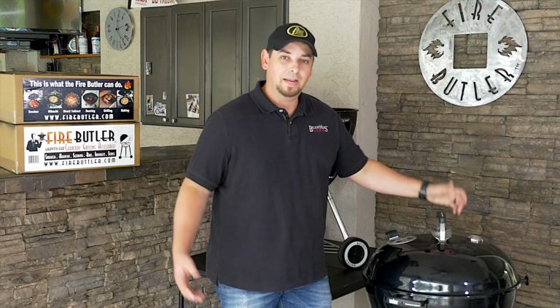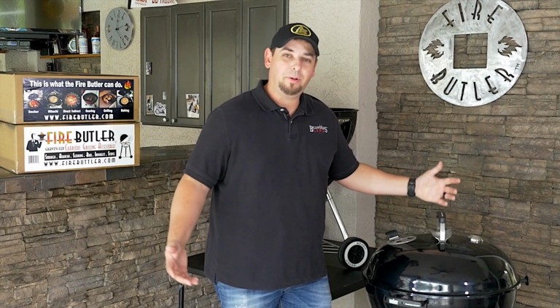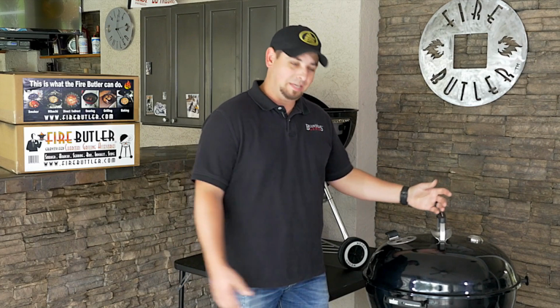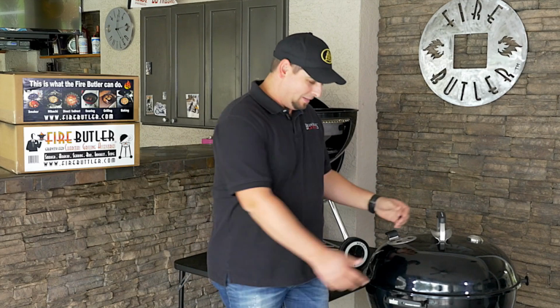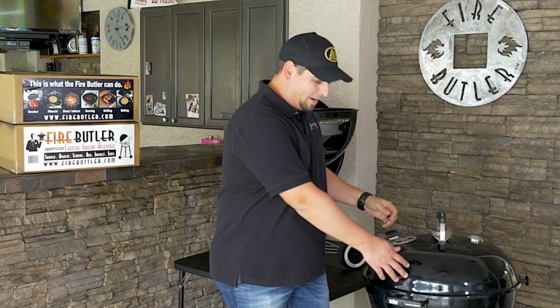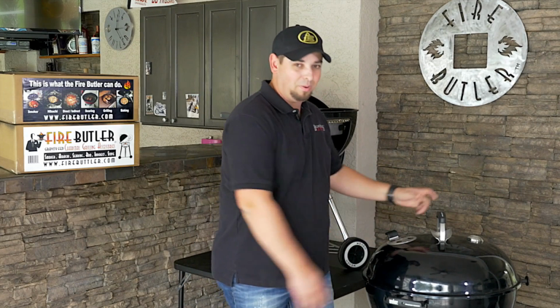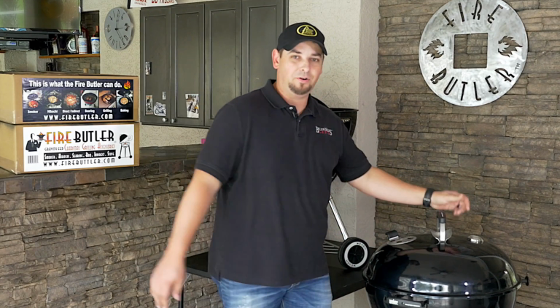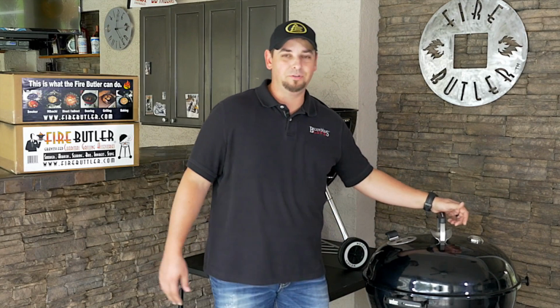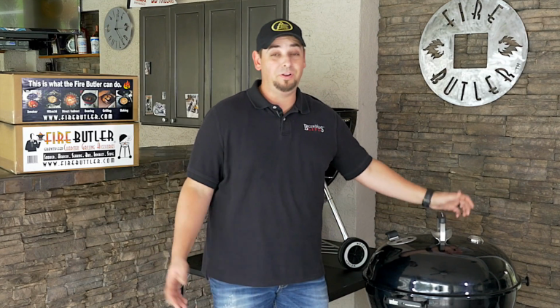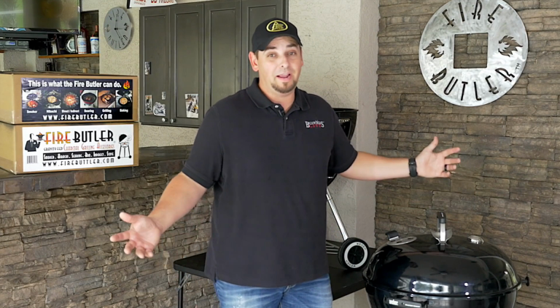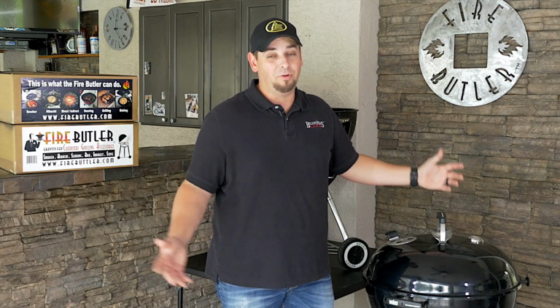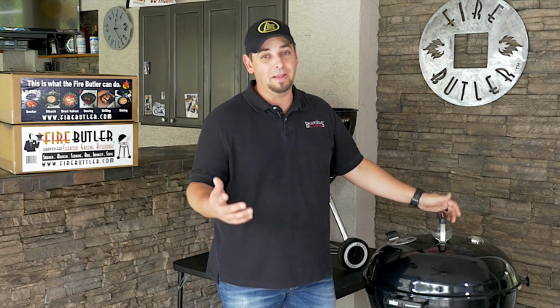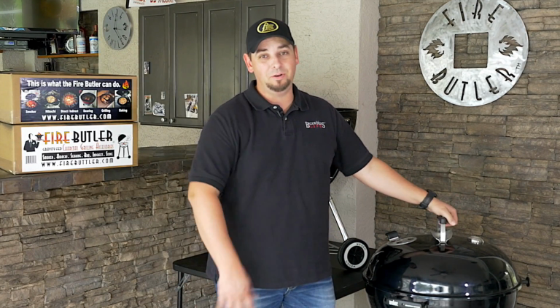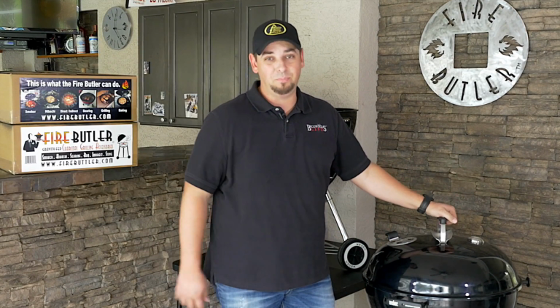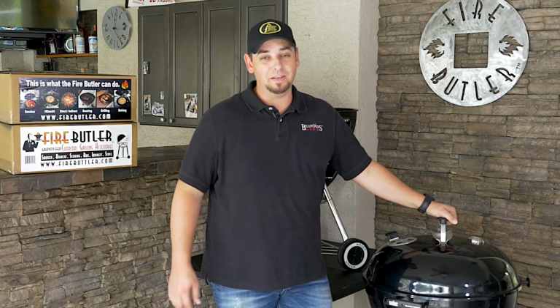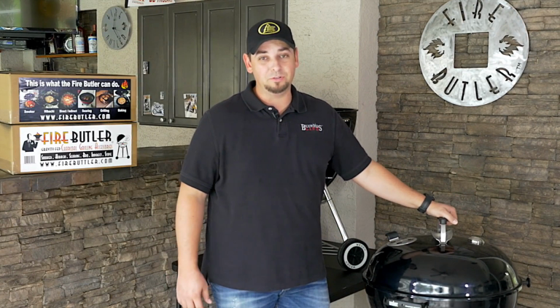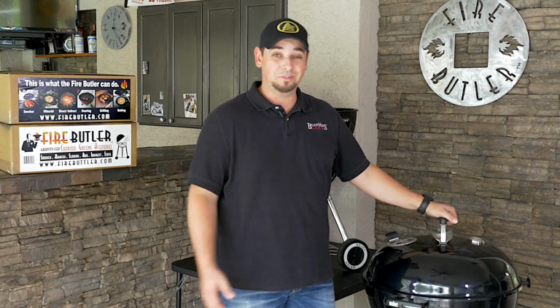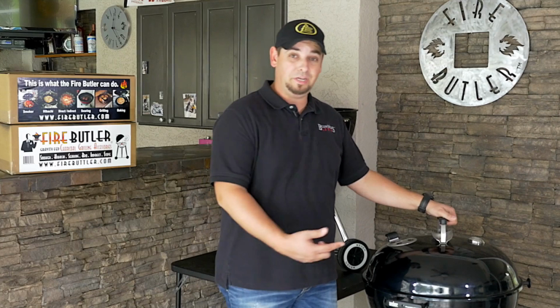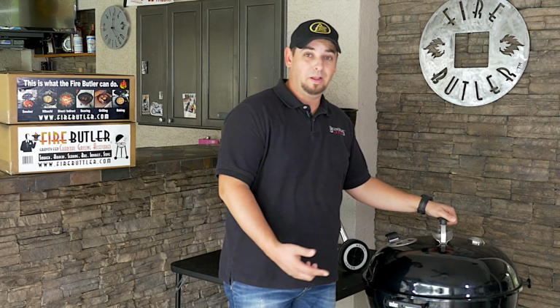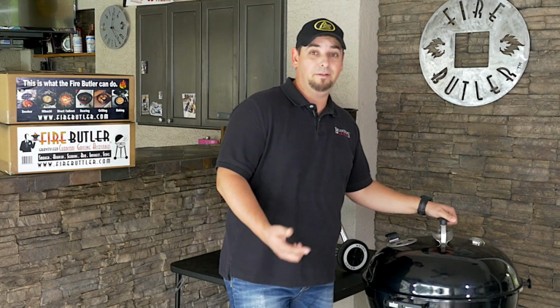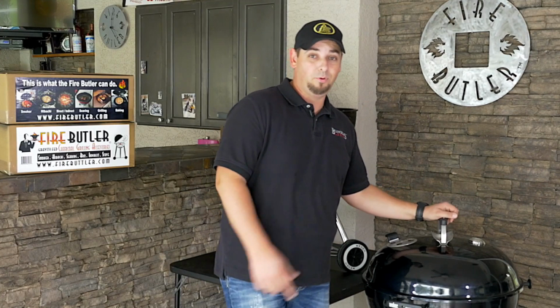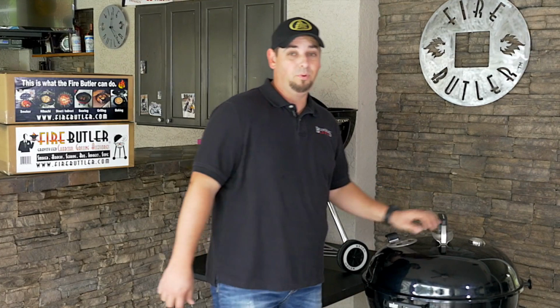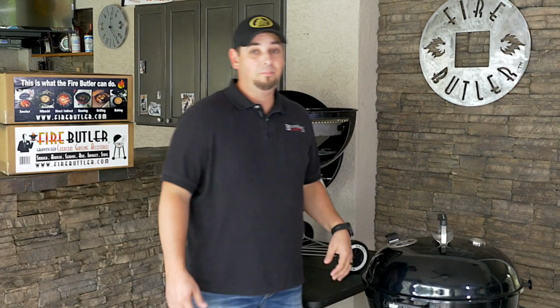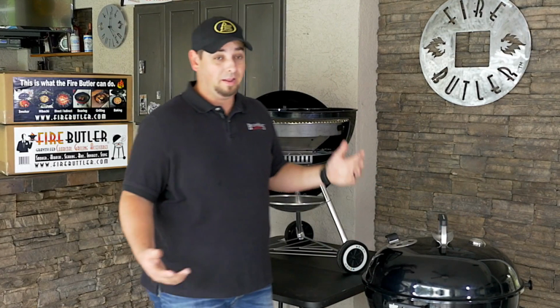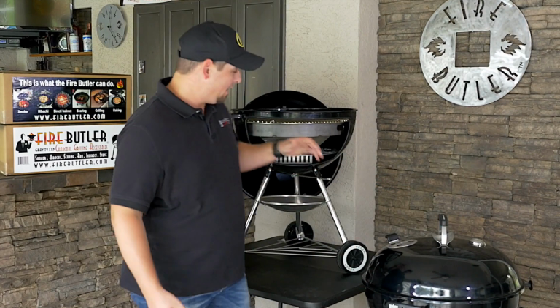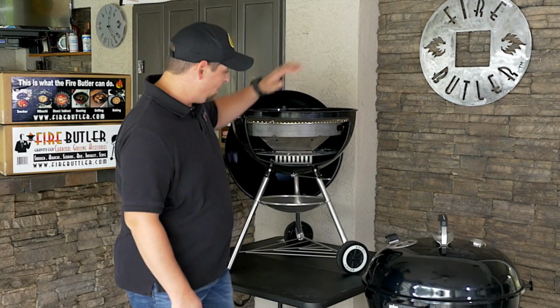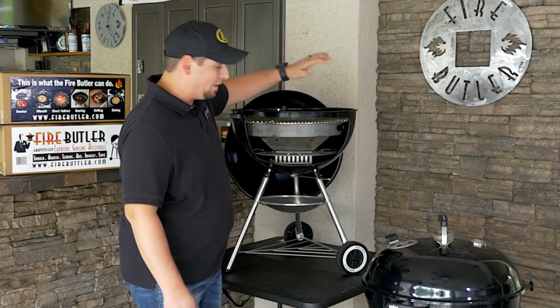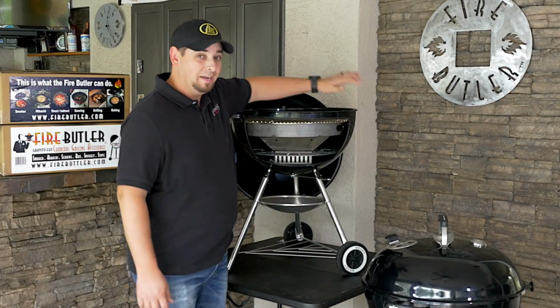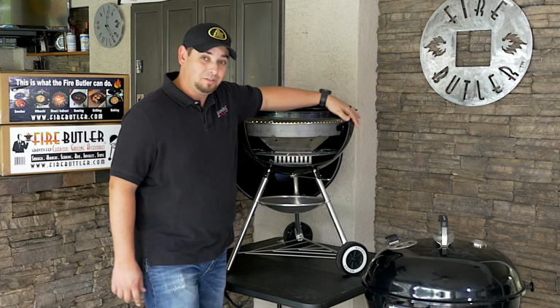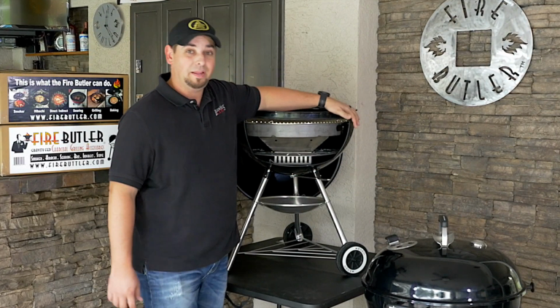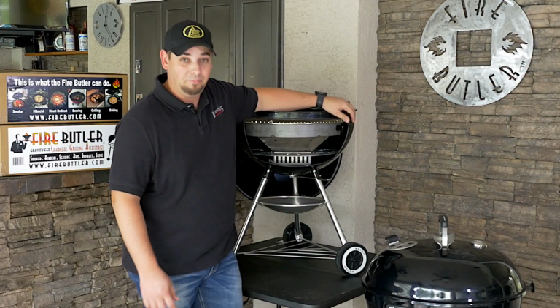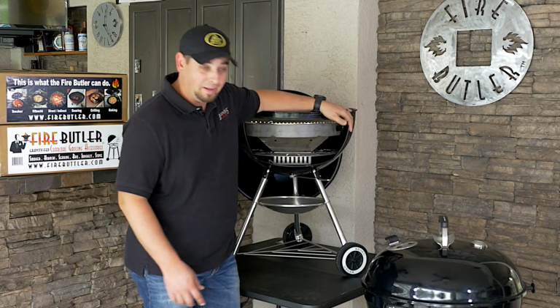Everybody's seen these round black grills. If you don't have one, I bet you know somebody does because they're cheap and affordable. But I got an upgrade that's going to make it even better.